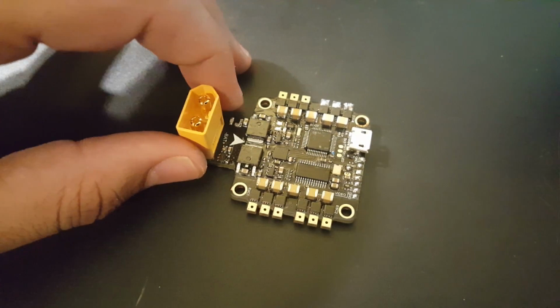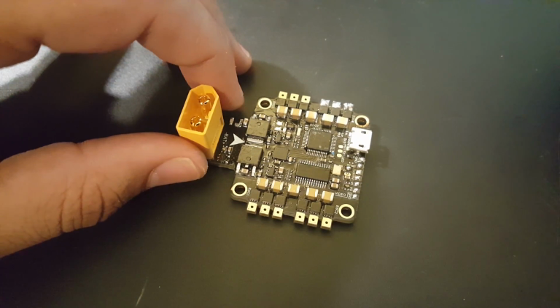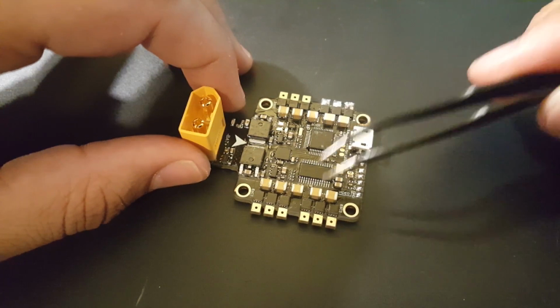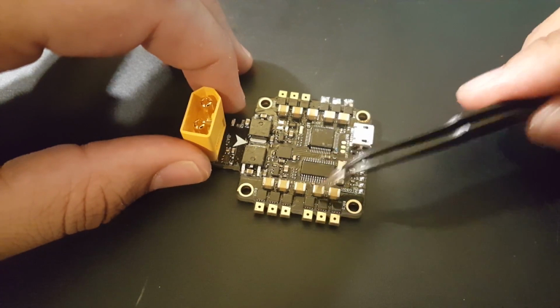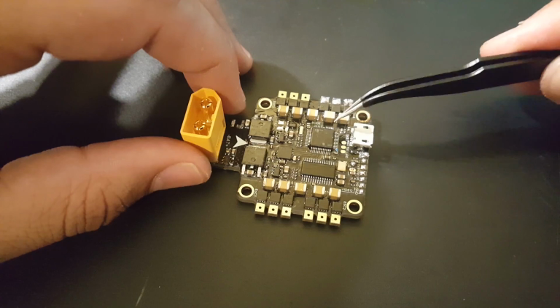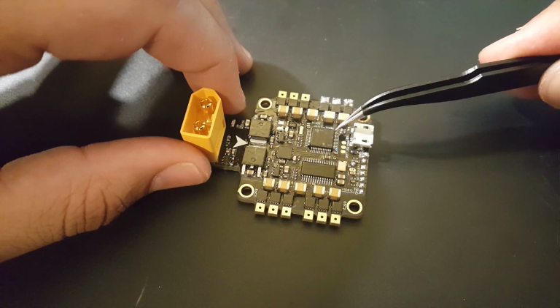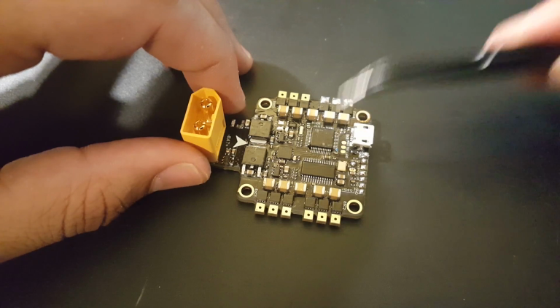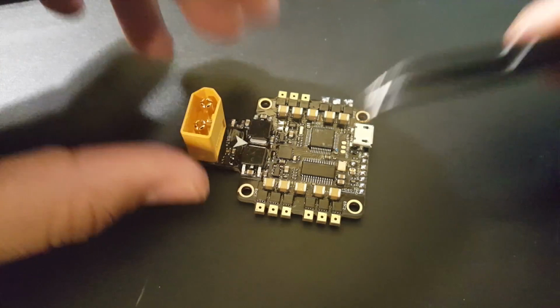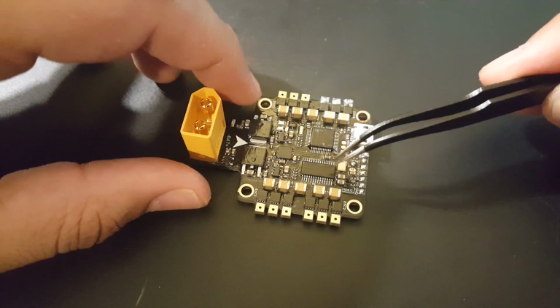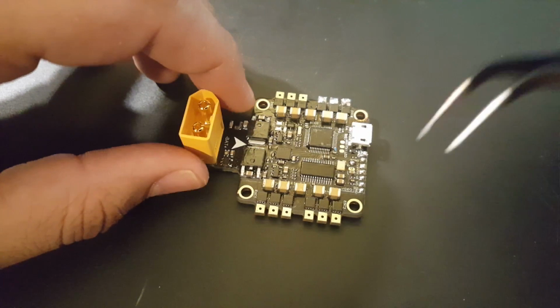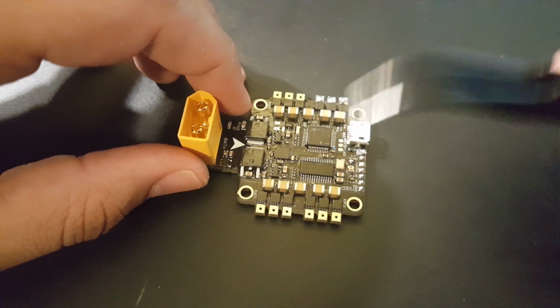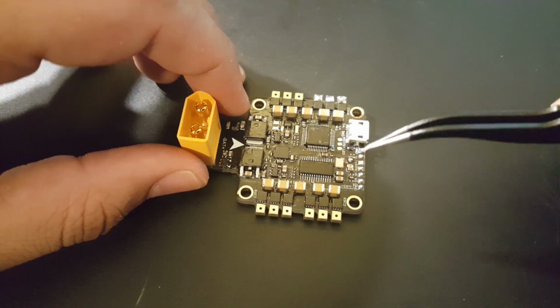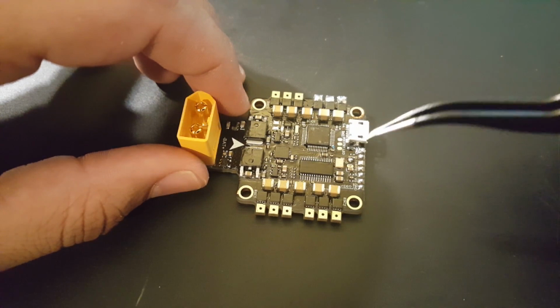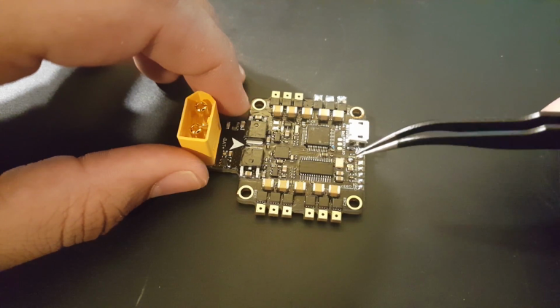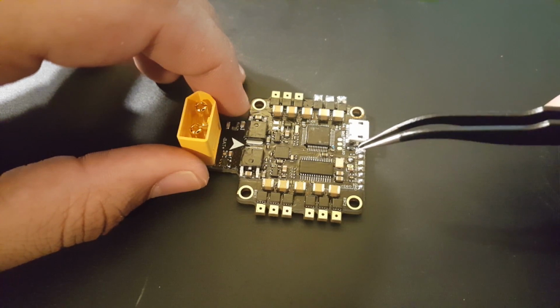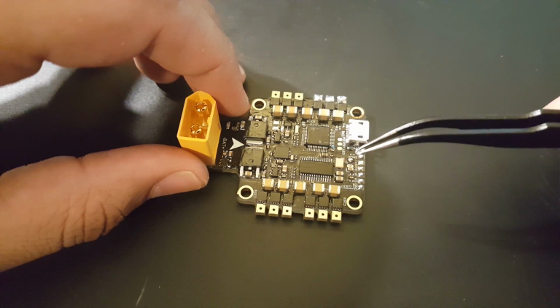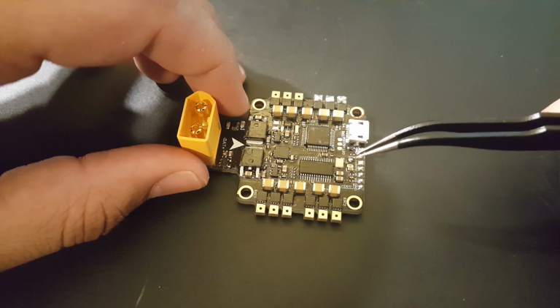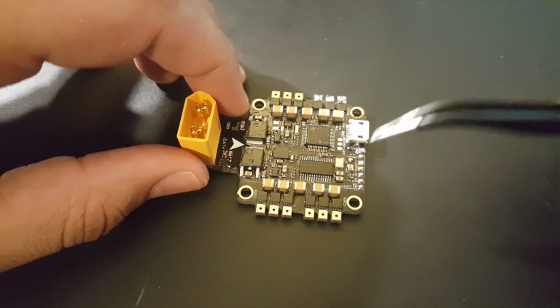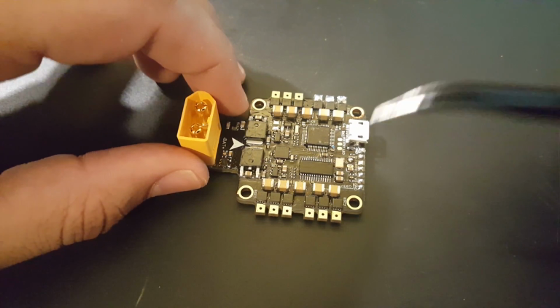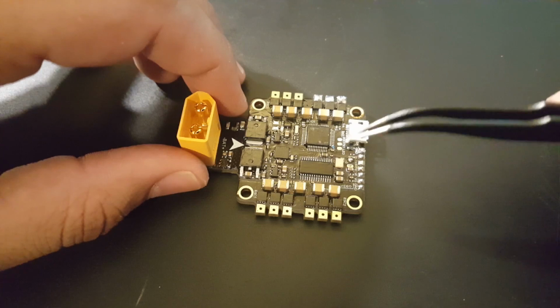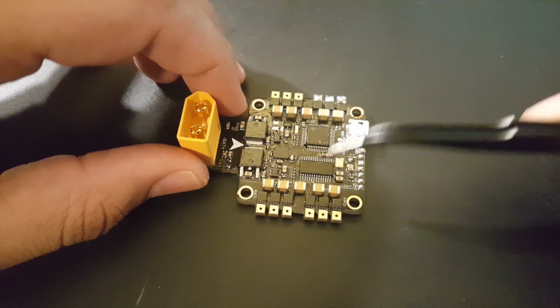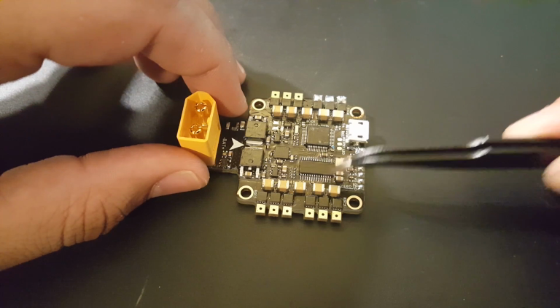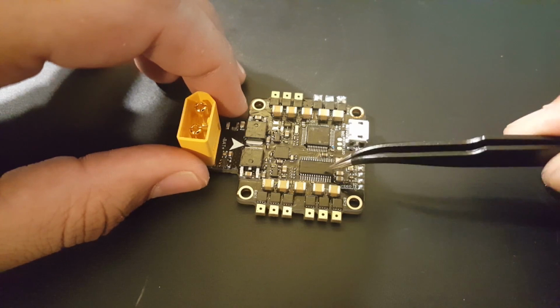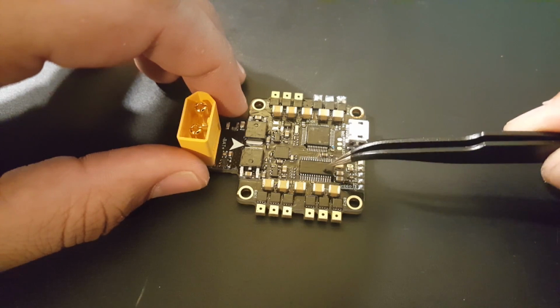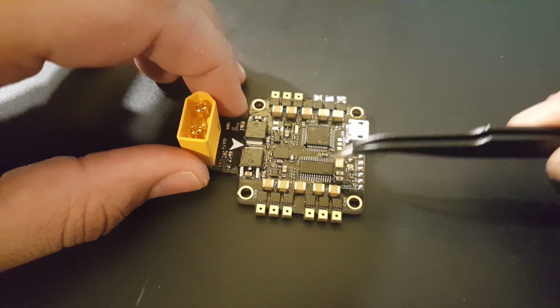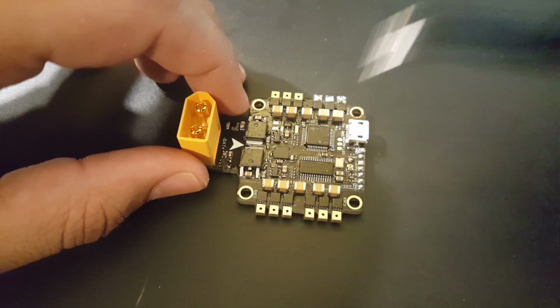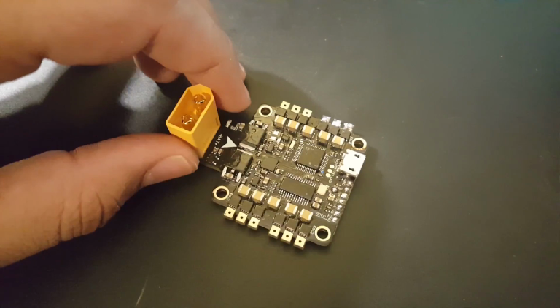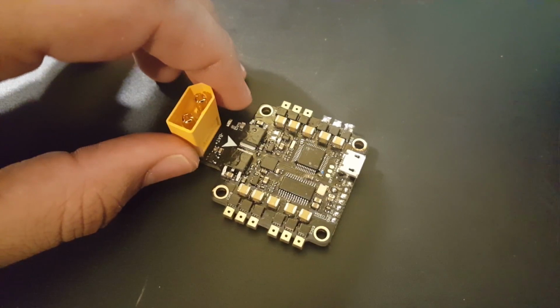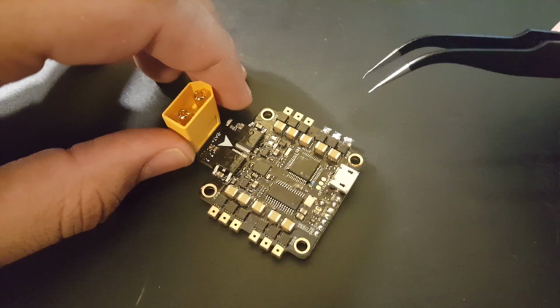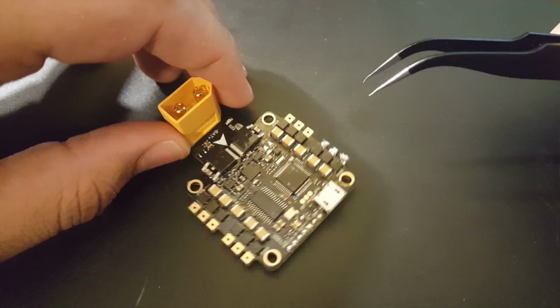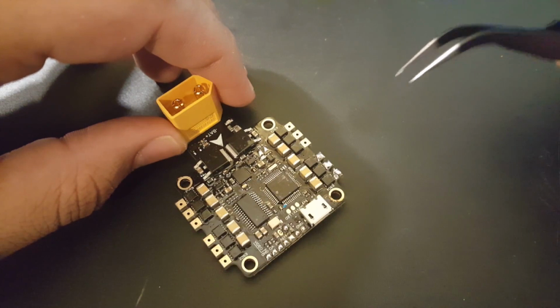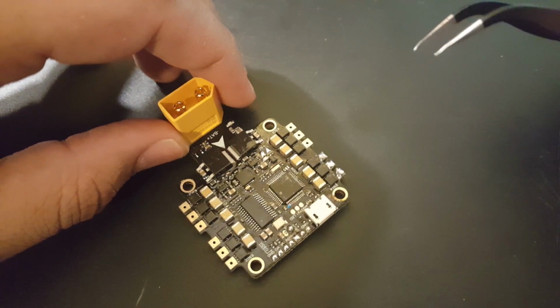So for $50, what do you get? You get an OSD, a 4-in-1 ESC, and some noise. Actually, it's not as bad as the DYS F4, believe it or not. I'm just very impressed. So this is very good when you compare it to the DYS F4 with its ESCs.